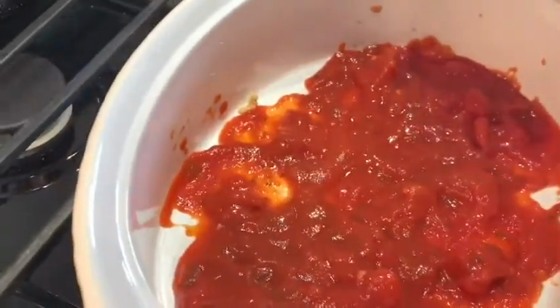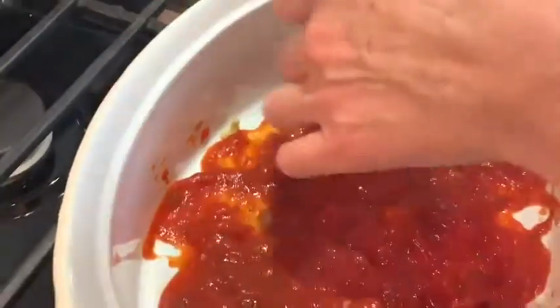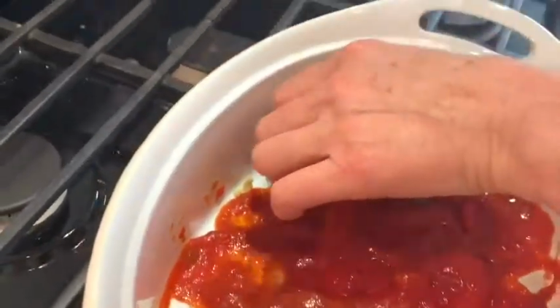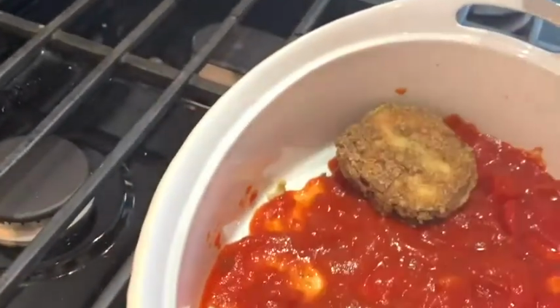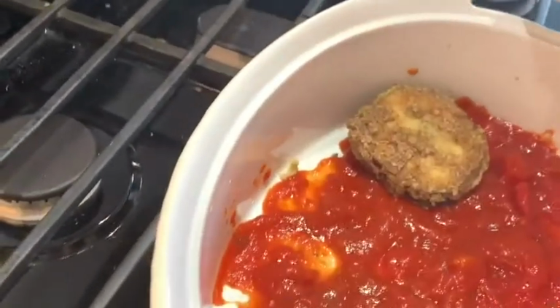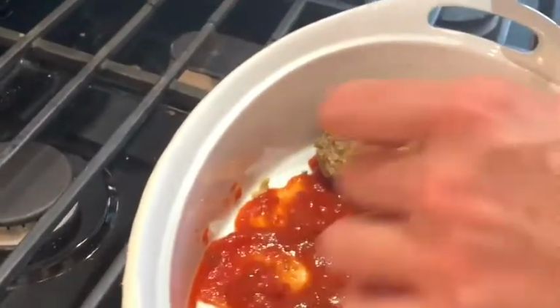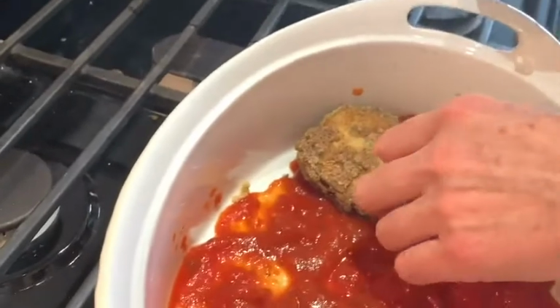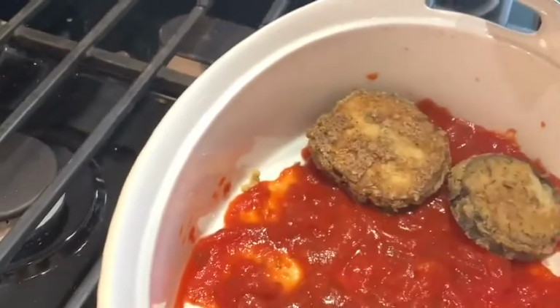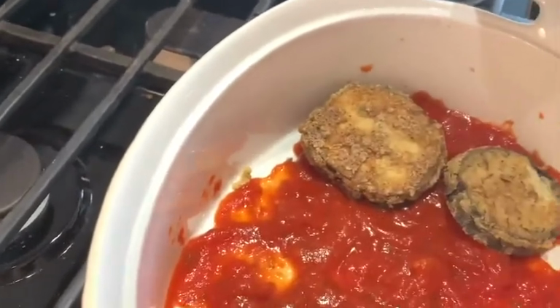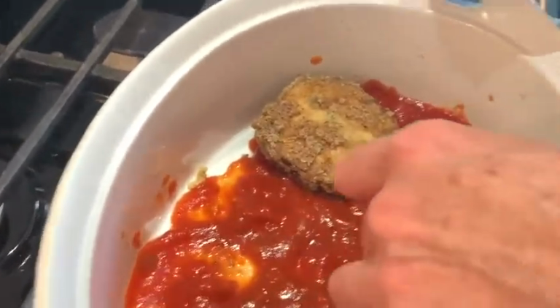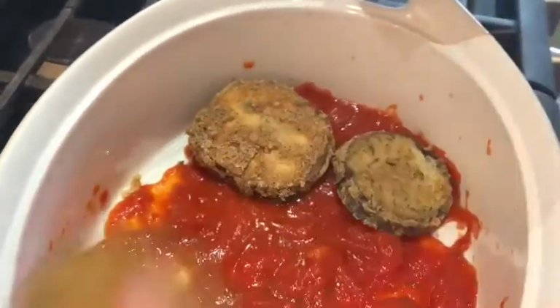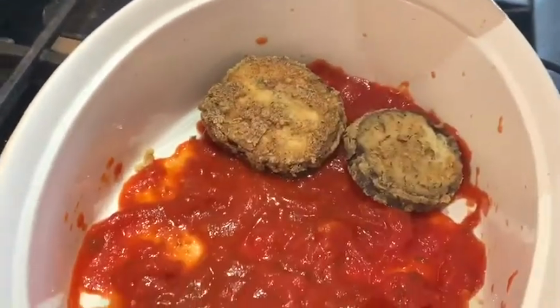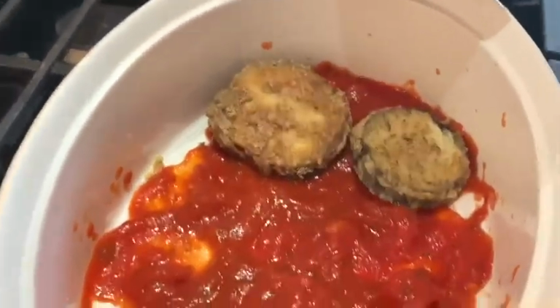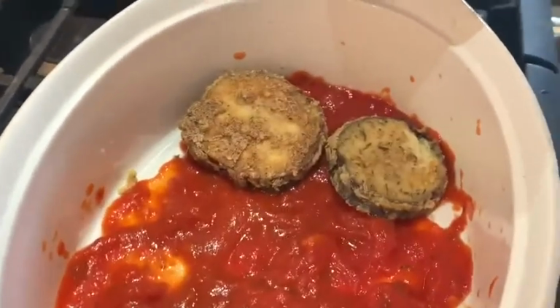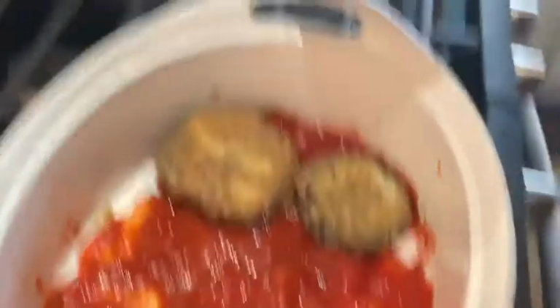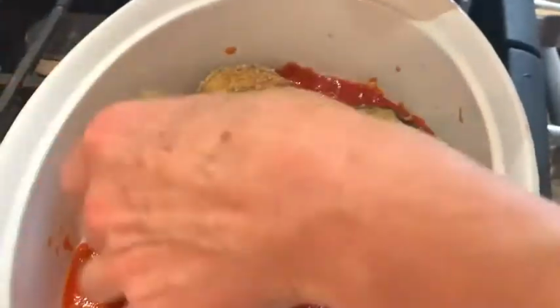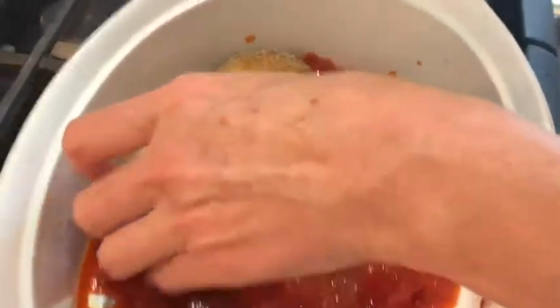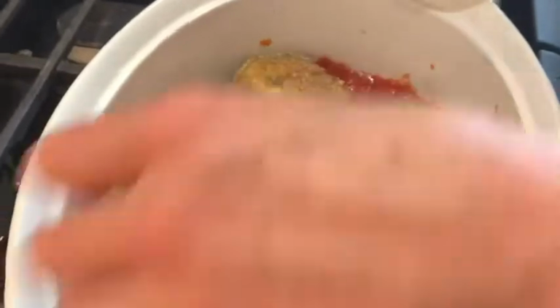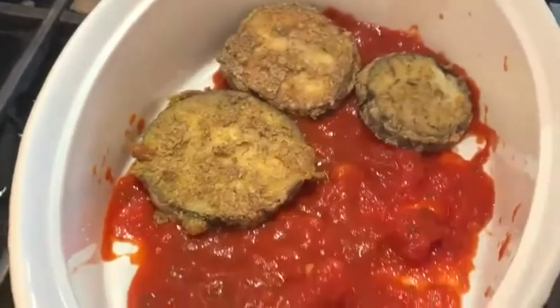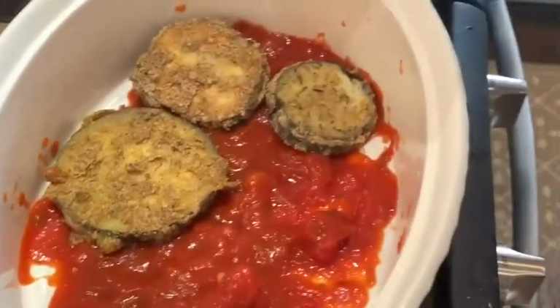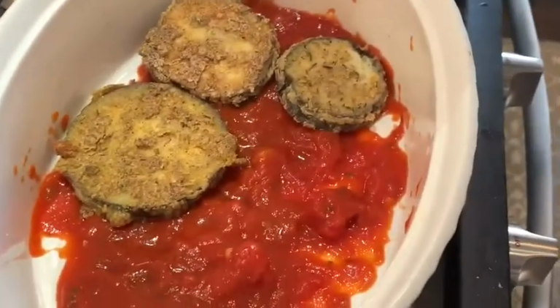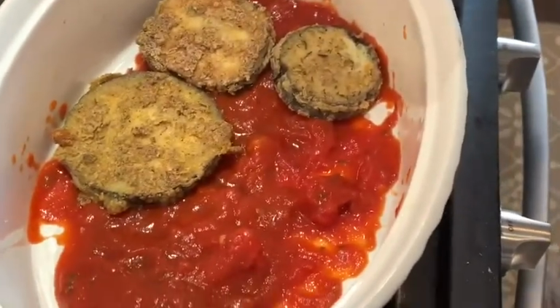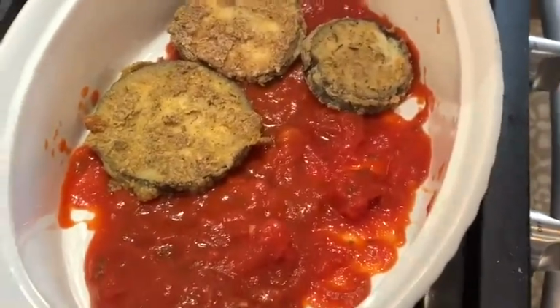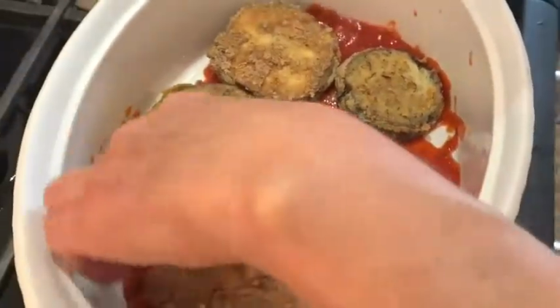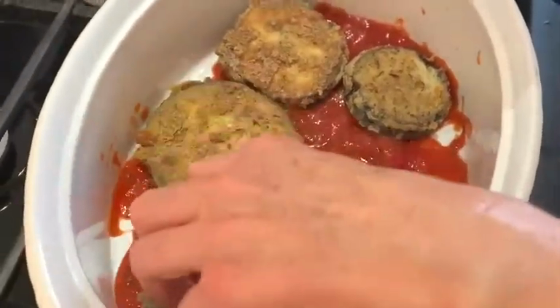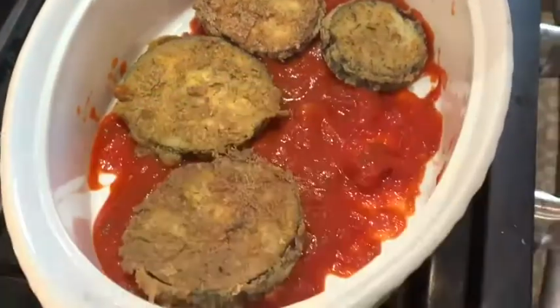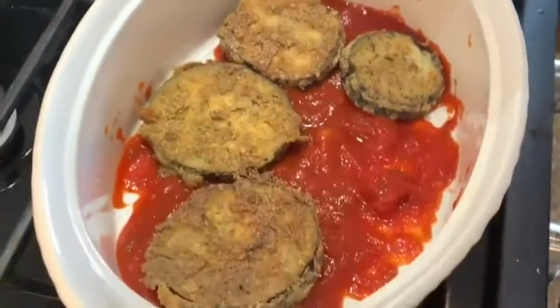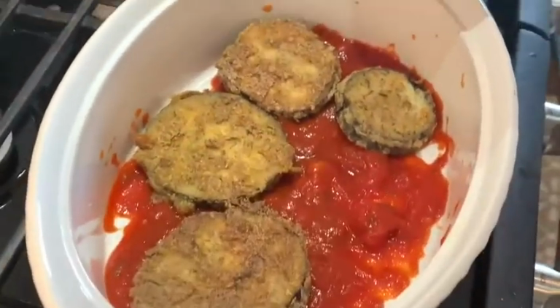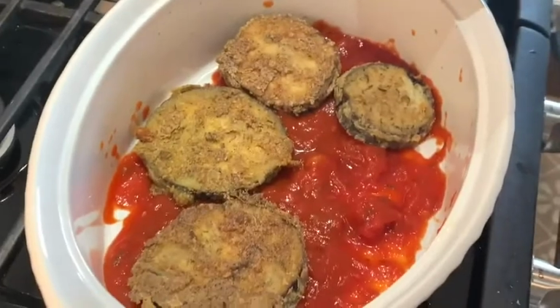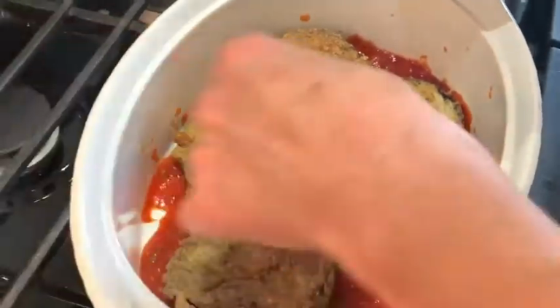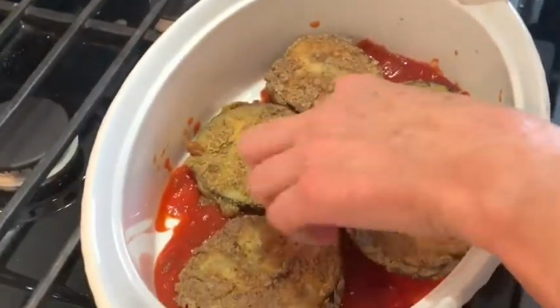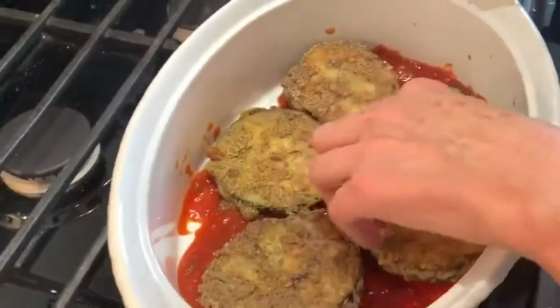We're going to coat the bottom of the pan and layer in. I think I should be using the bigger ones on the bottom. Layer in our eggplant — we're just going to bake this up.